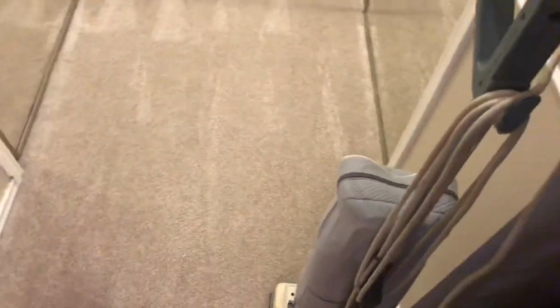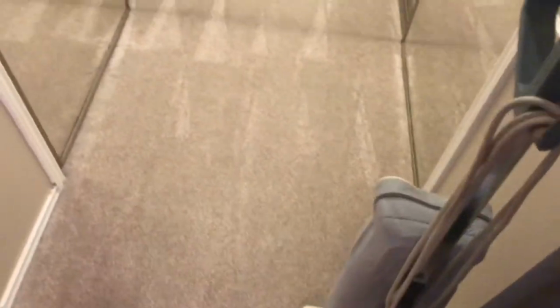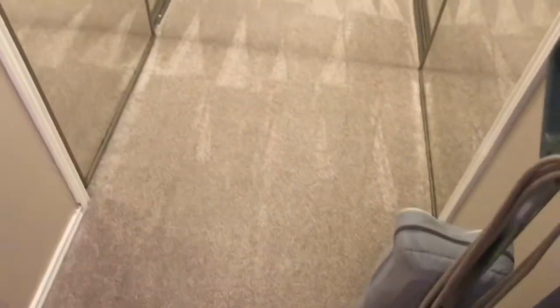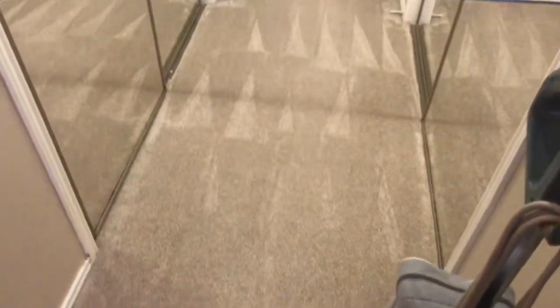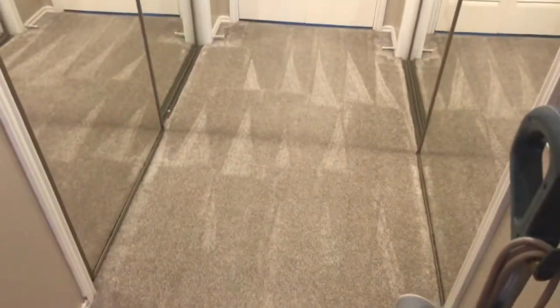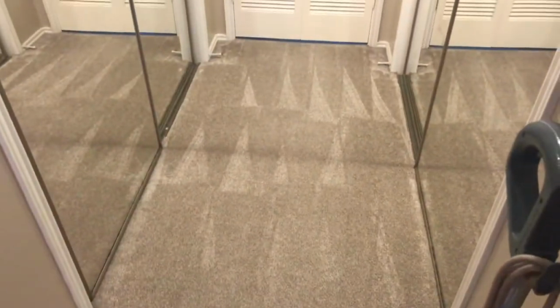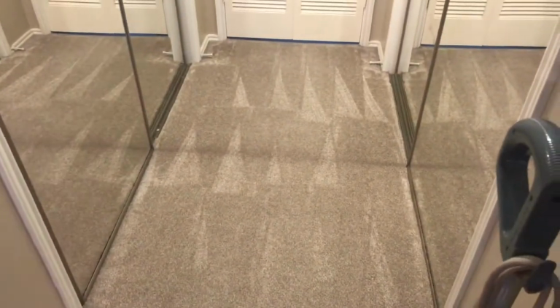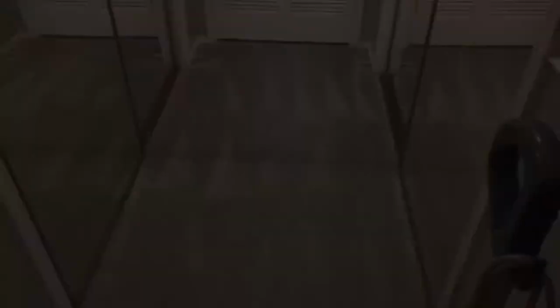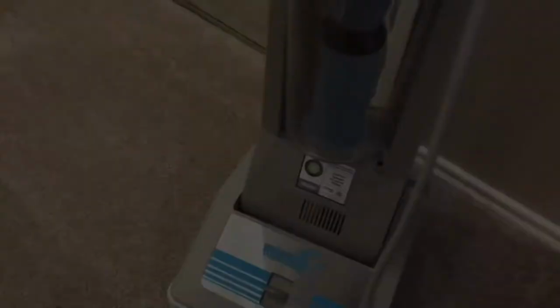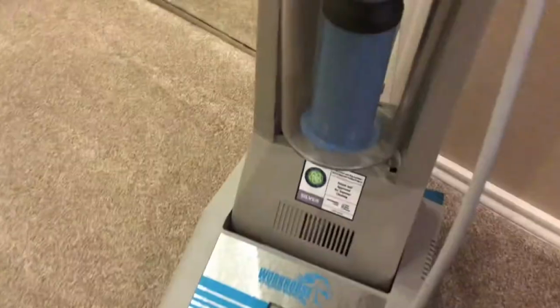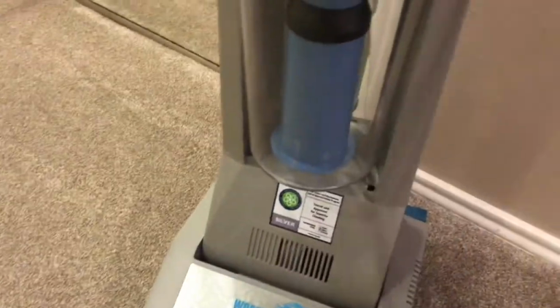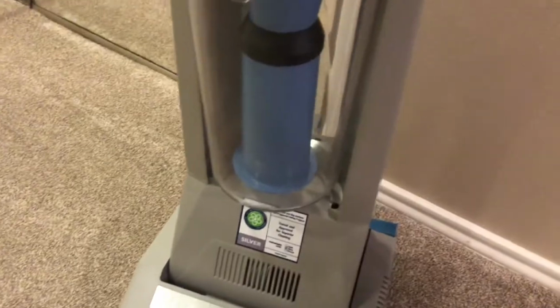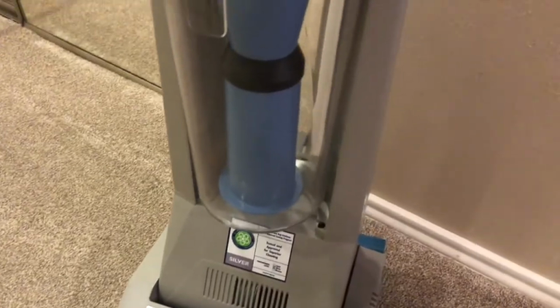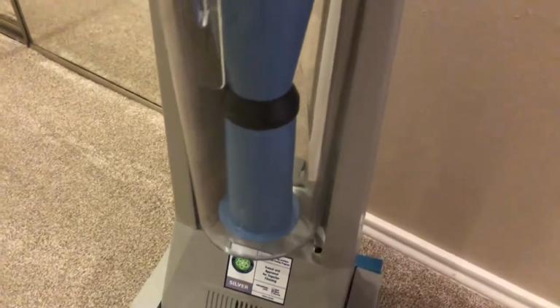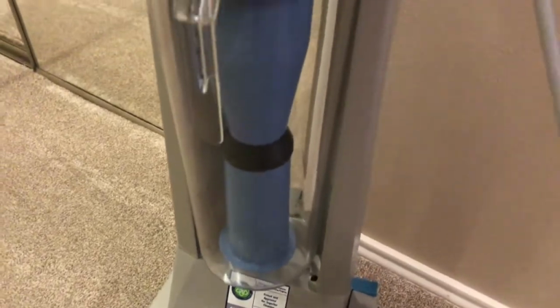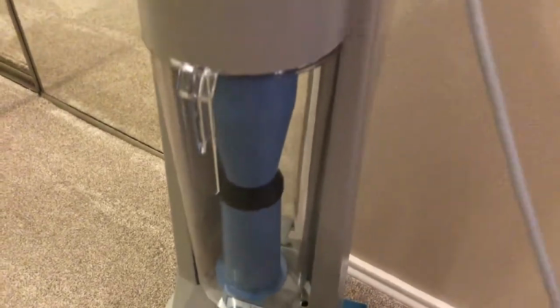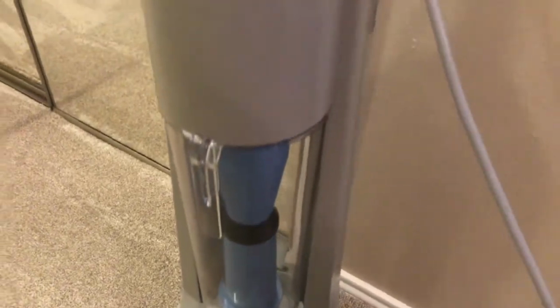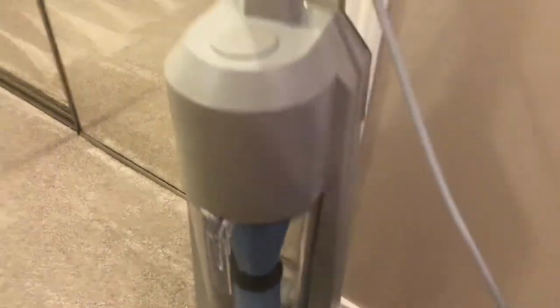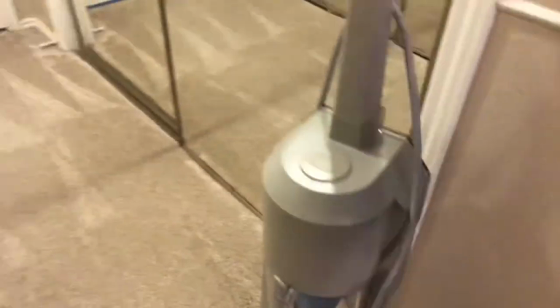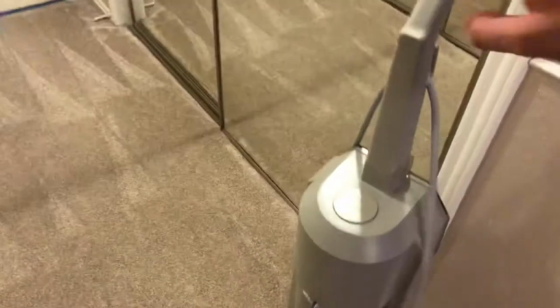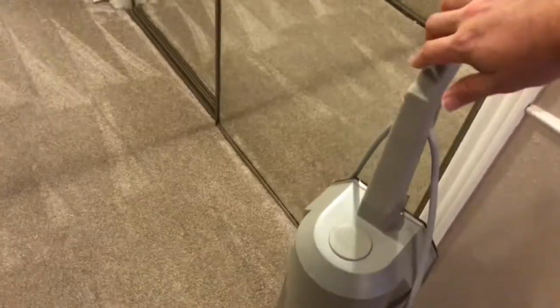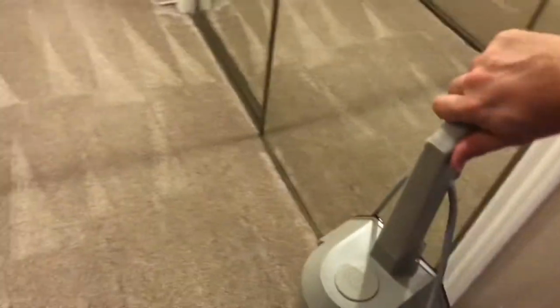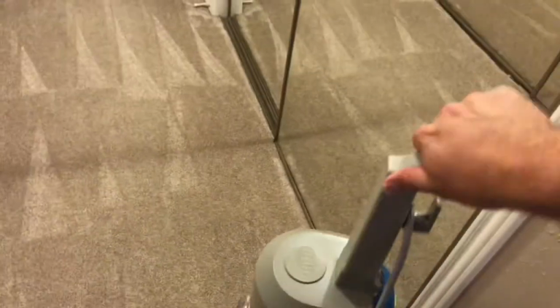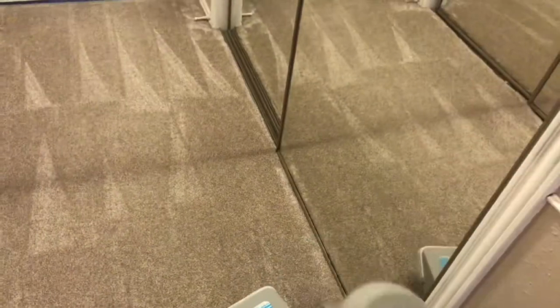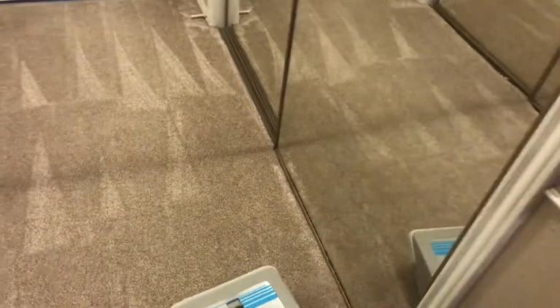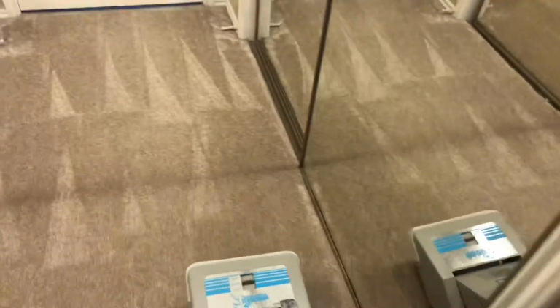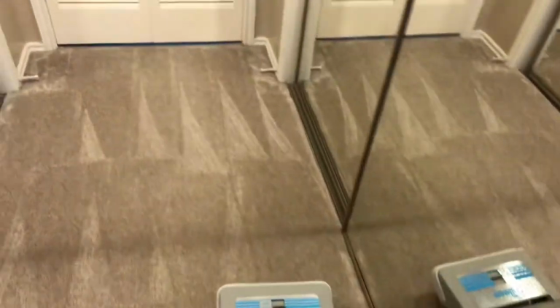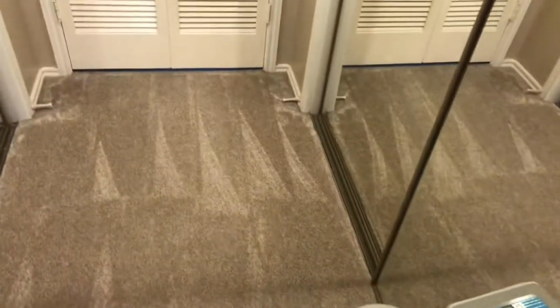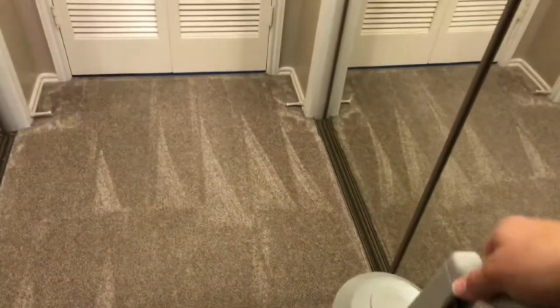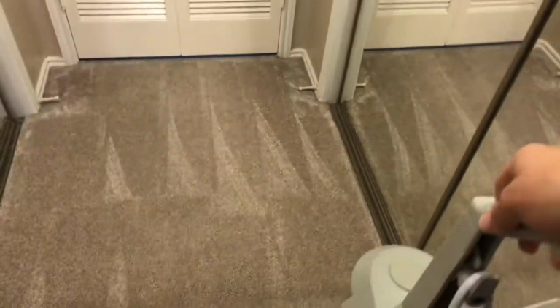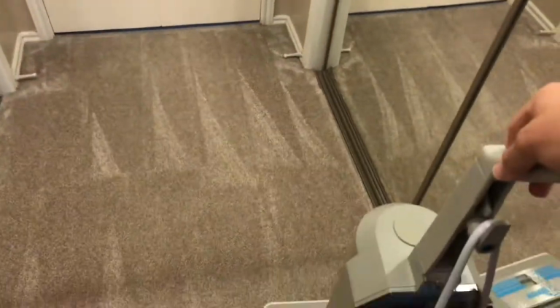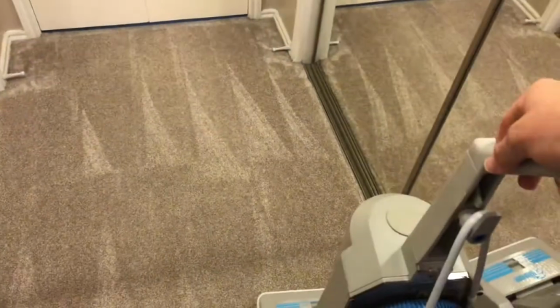All righty. Now we're going to get the Workhorse out. As you can see, we are starting with a clean canister. Let's see what she does.